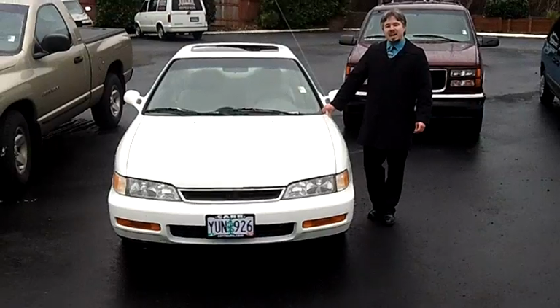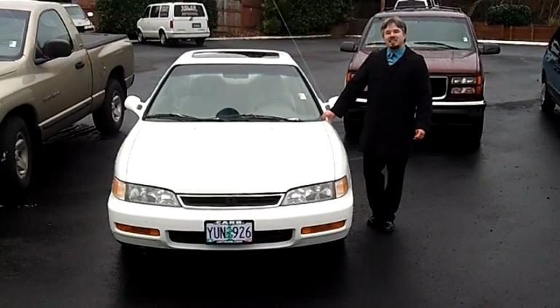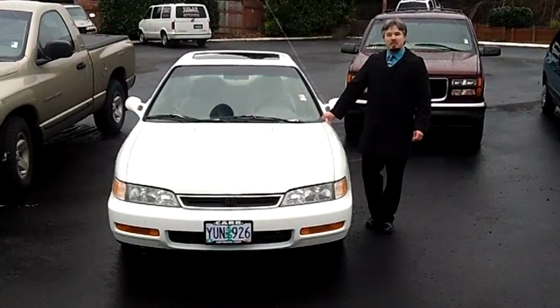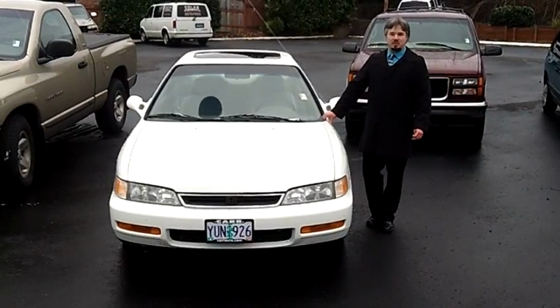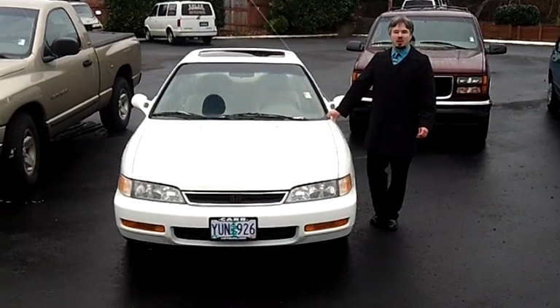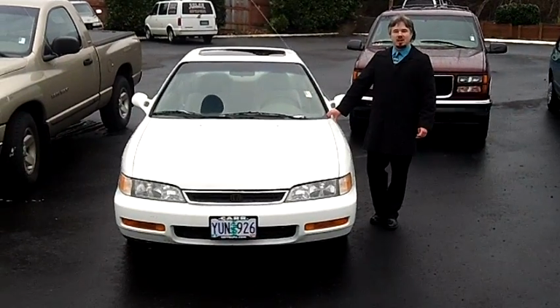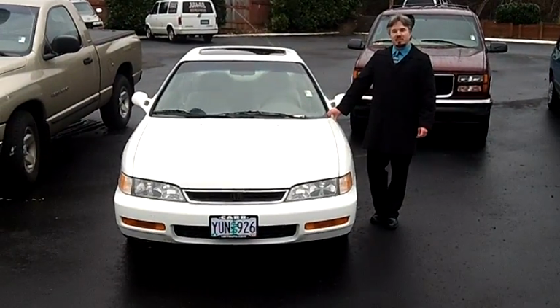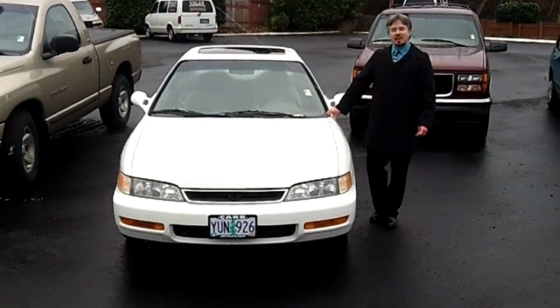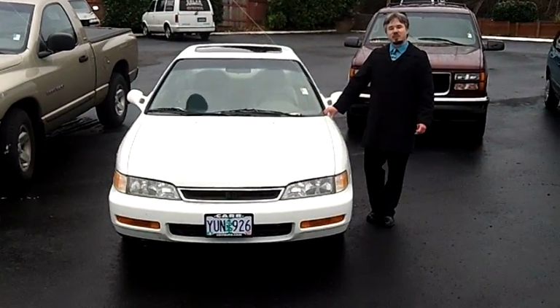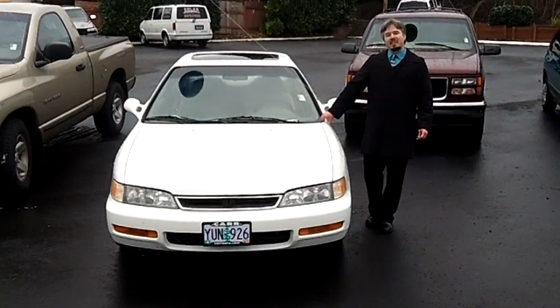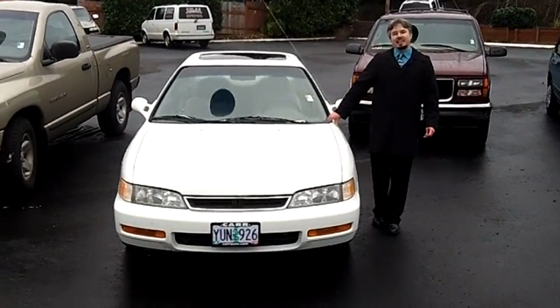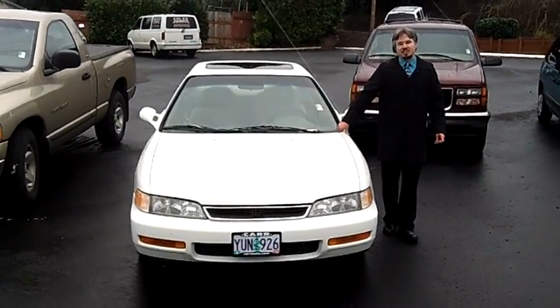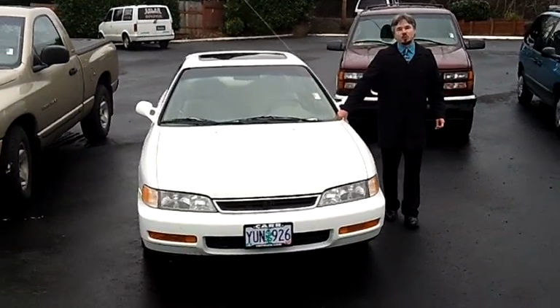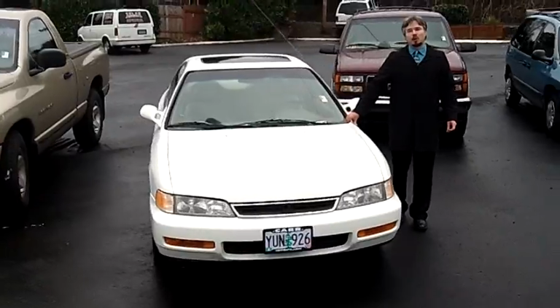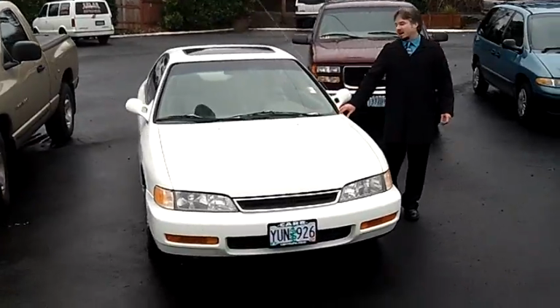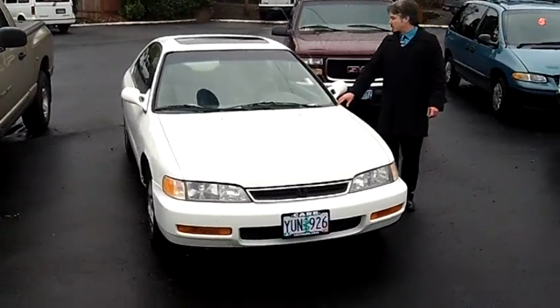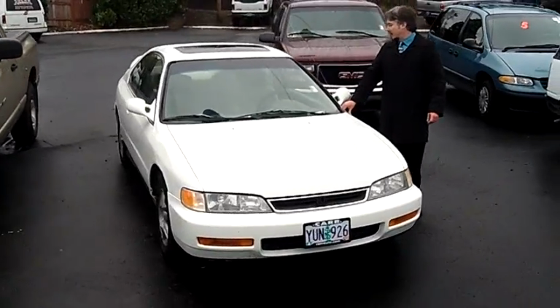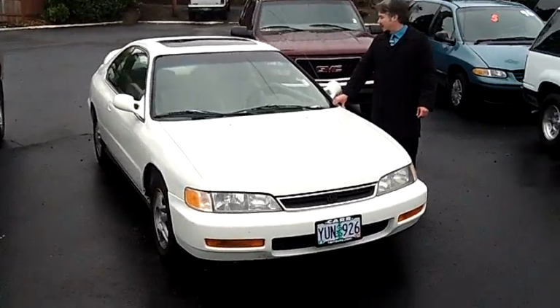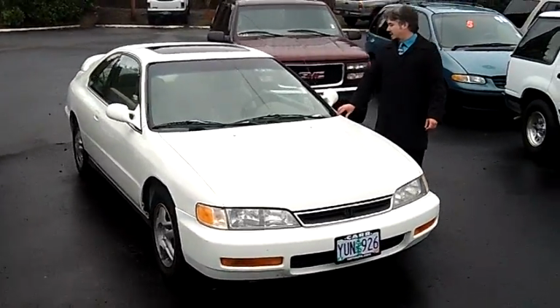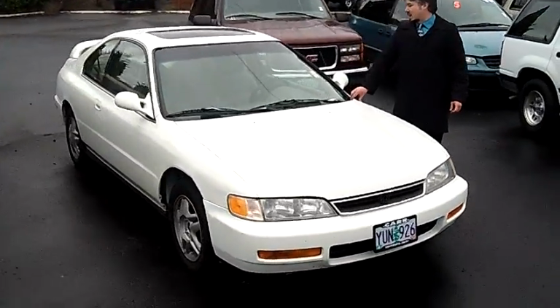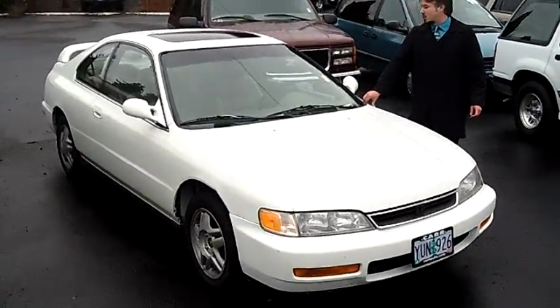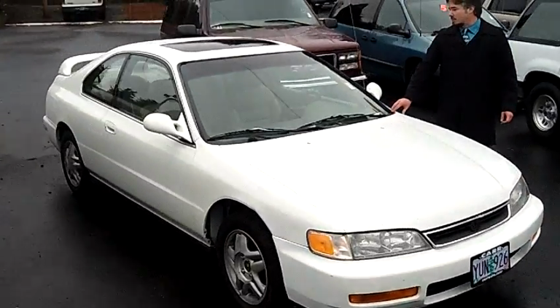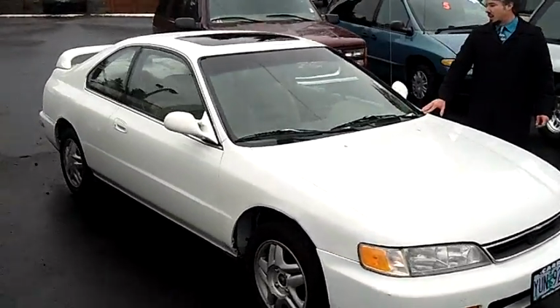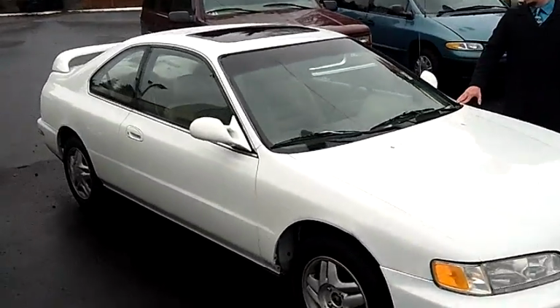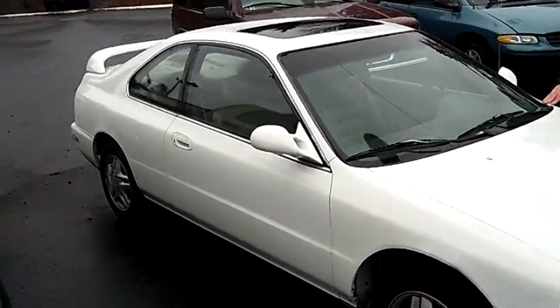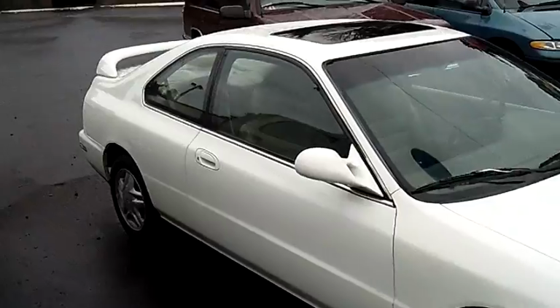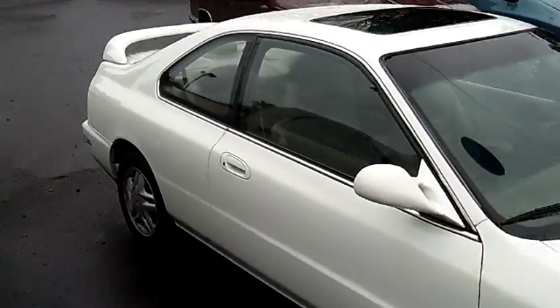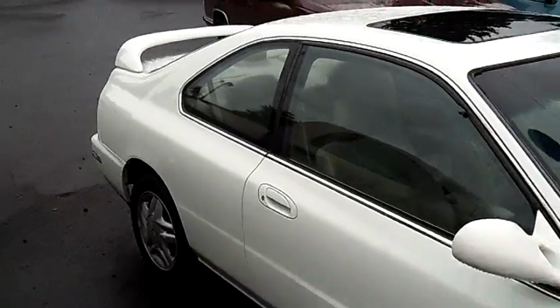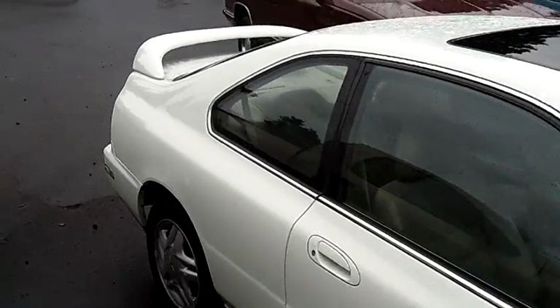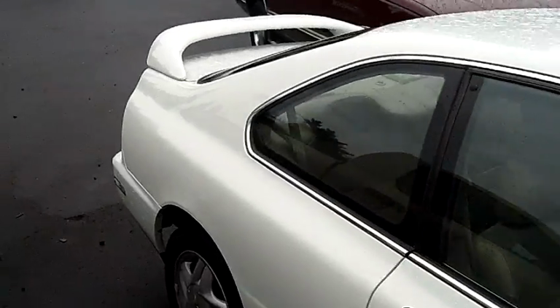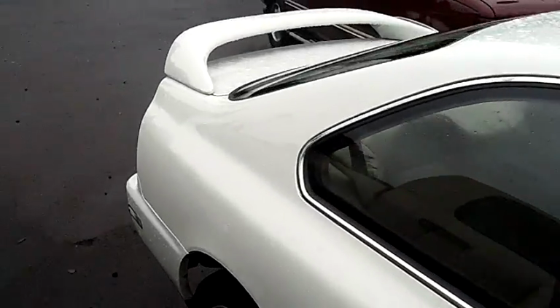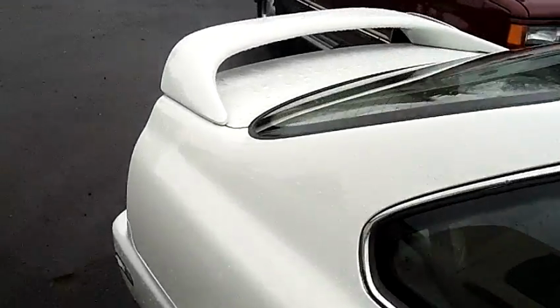Hey everybody, today we're coming to you from Car Used Cars in Beaverton, Oregon. Thanks for clicking on that link and taking this virtual tour. Today we're looking at a 1996 Honda Accord, stock number CSP1860A.